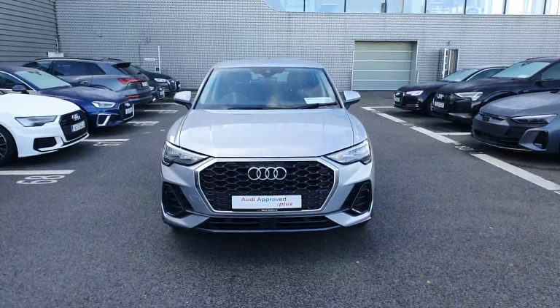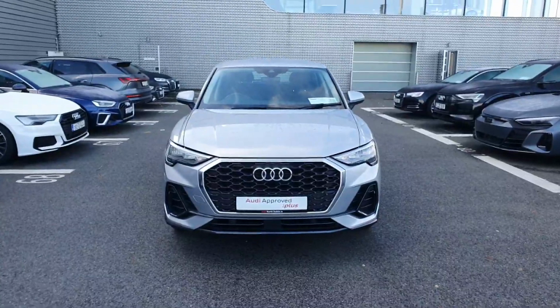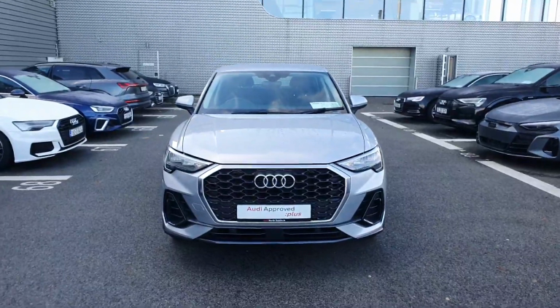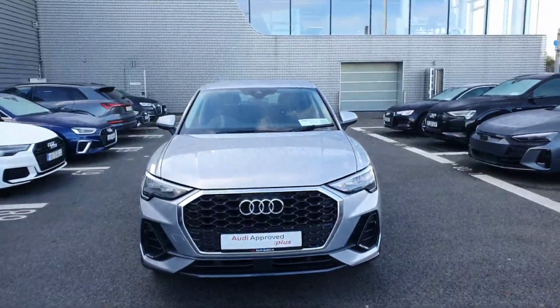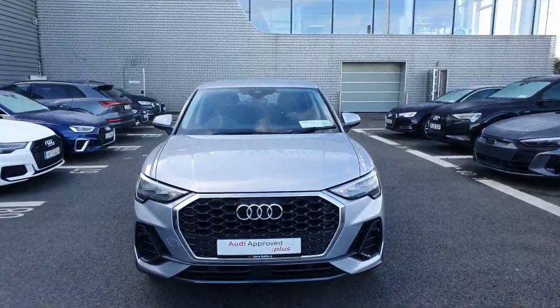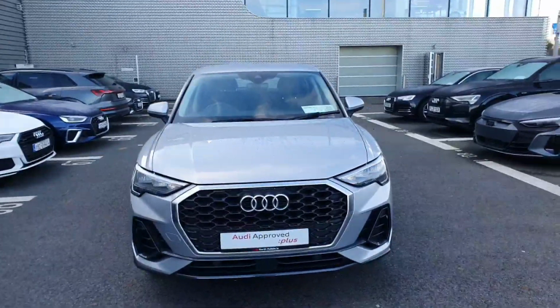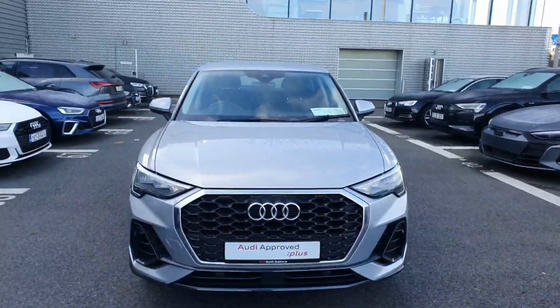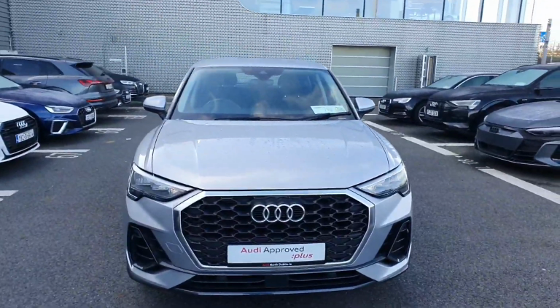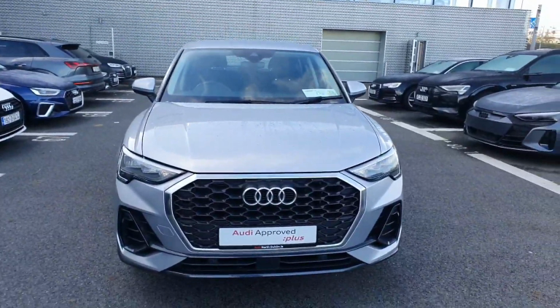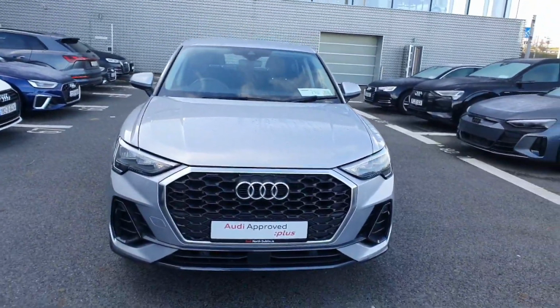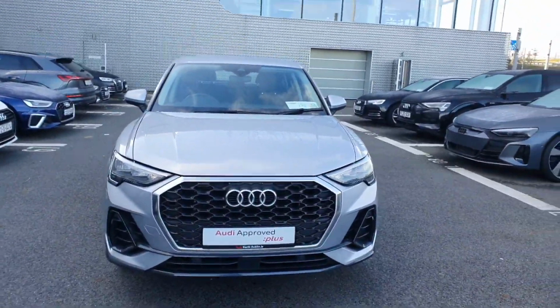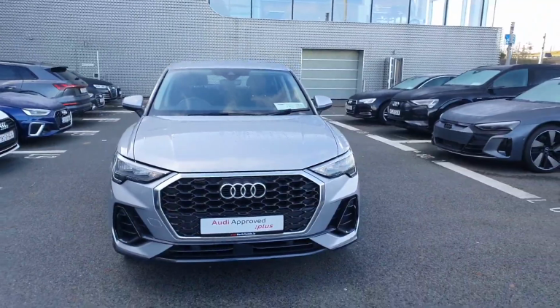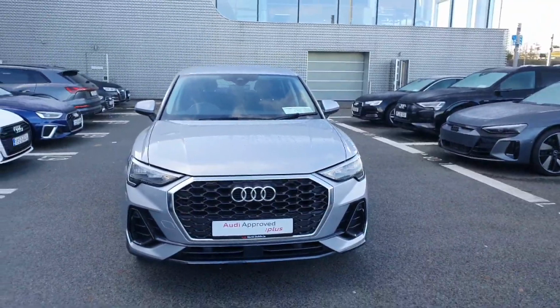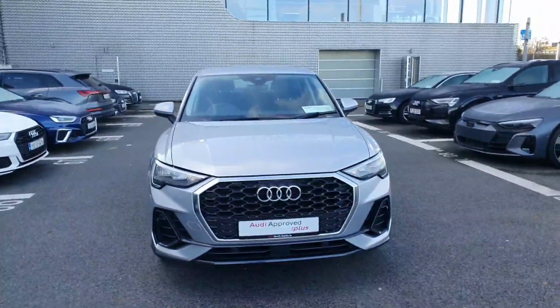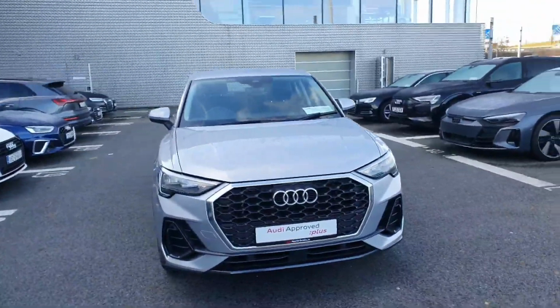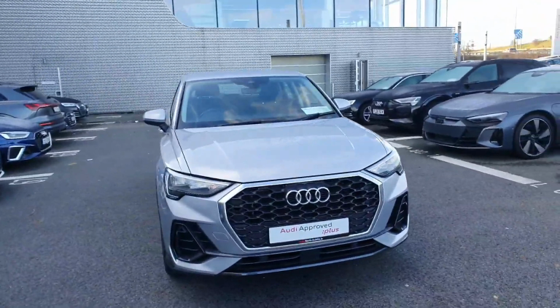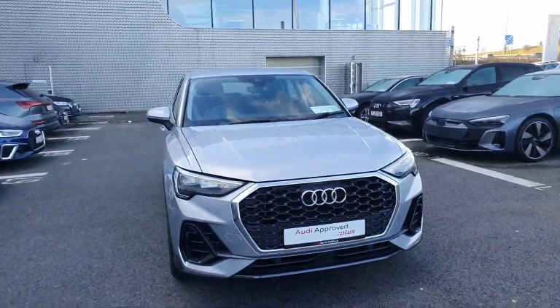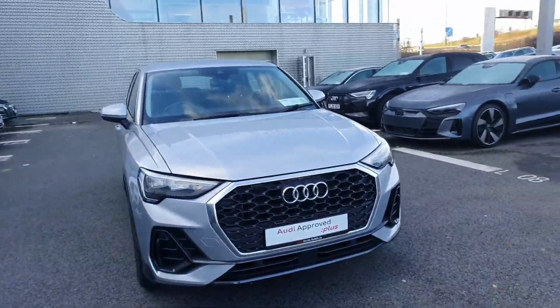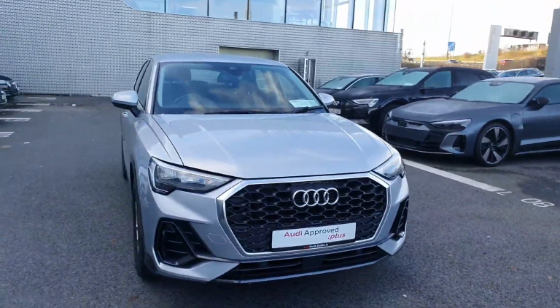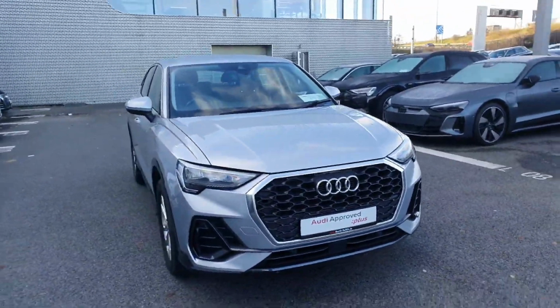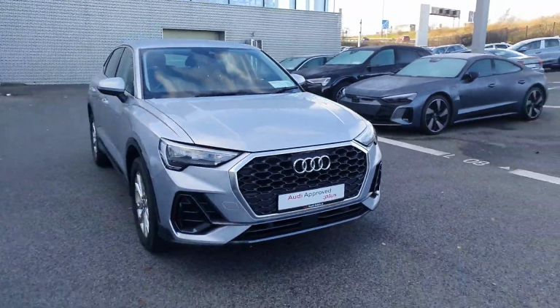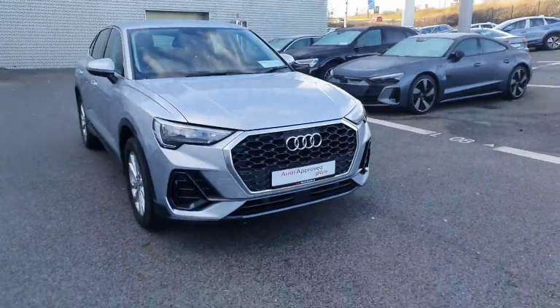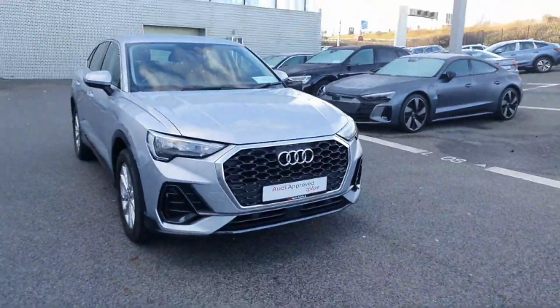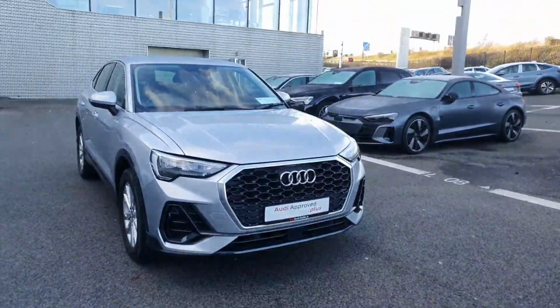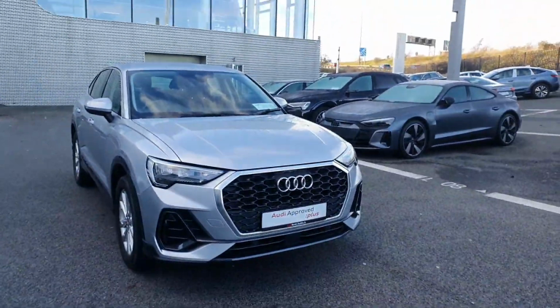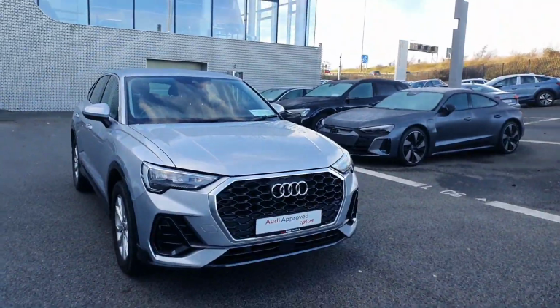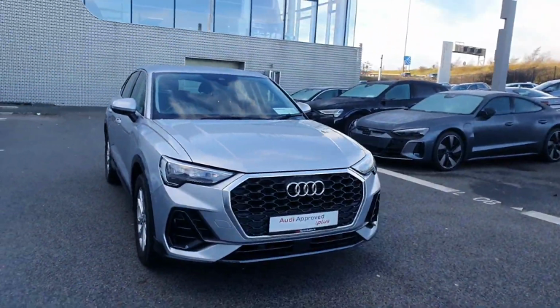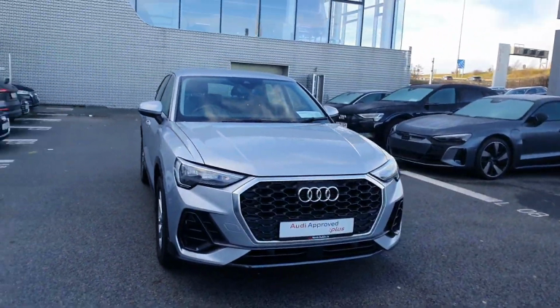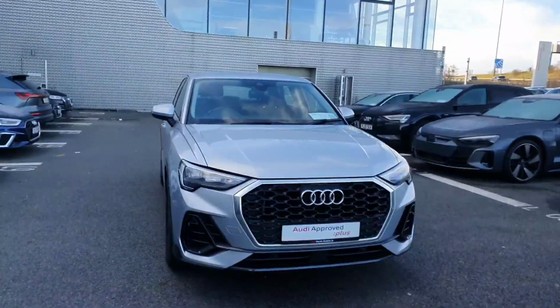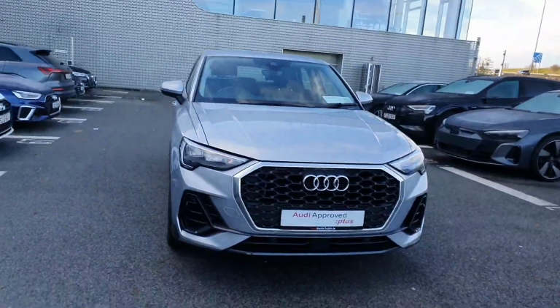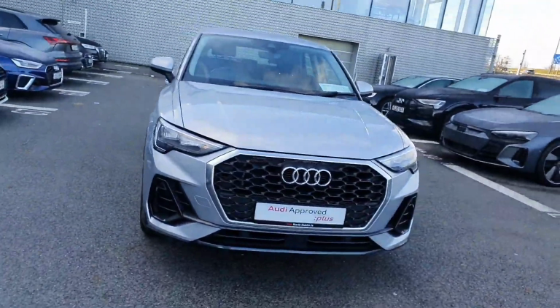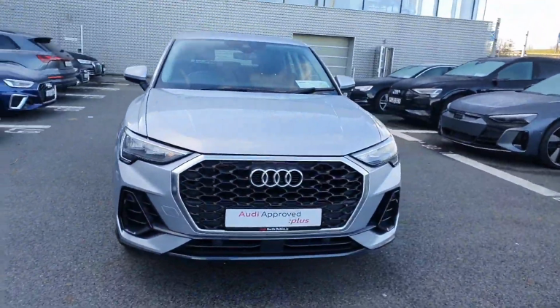Welcome to Audi North Dublin New Cars Online. Today in front of me I have this beautiful Q3 — it's a 35 TDI, 150 brake horsepower, S-Tronic automatic transmission, and it's the SE model.